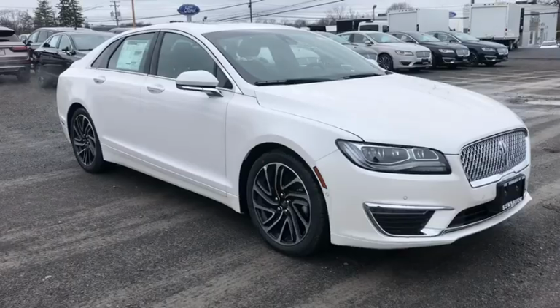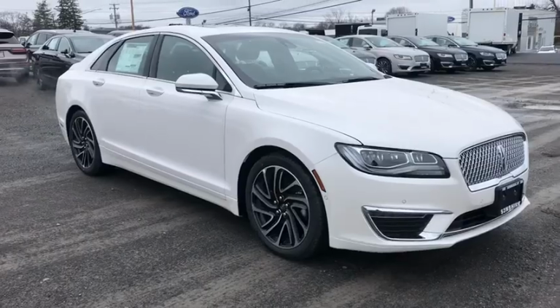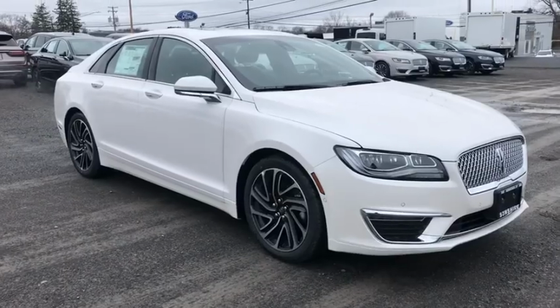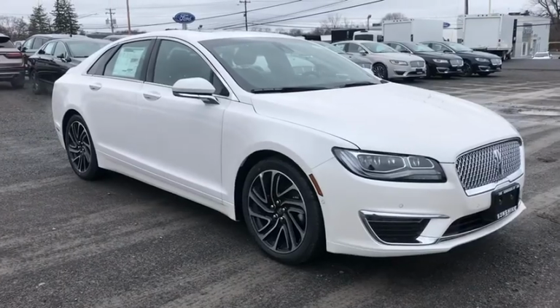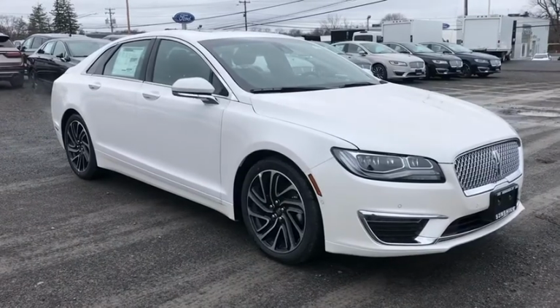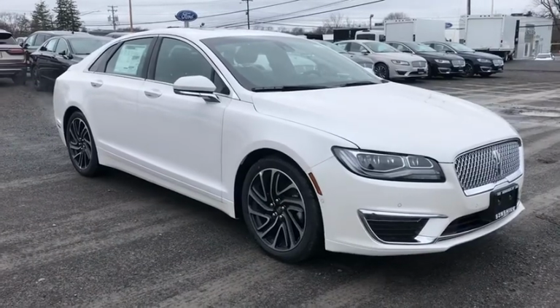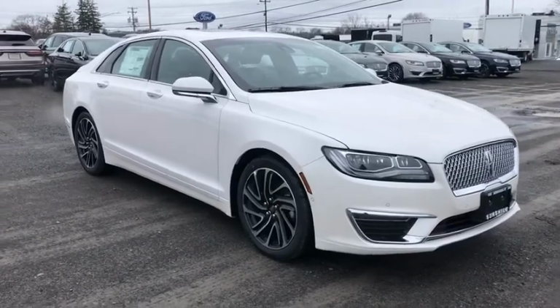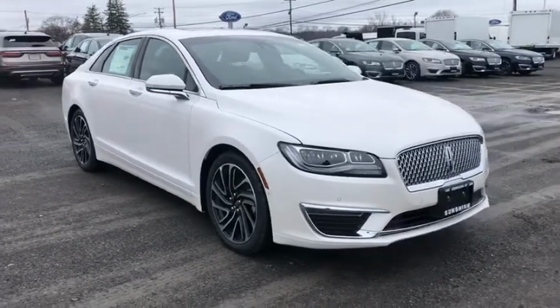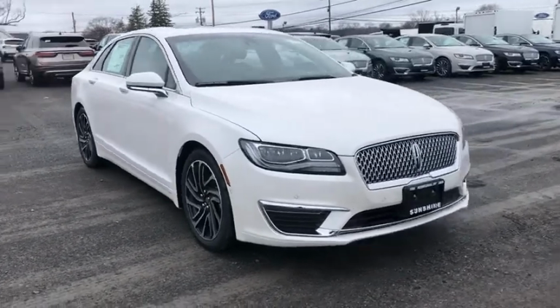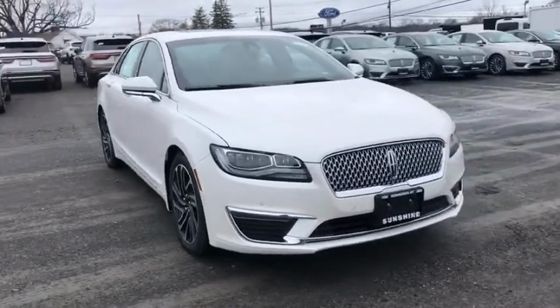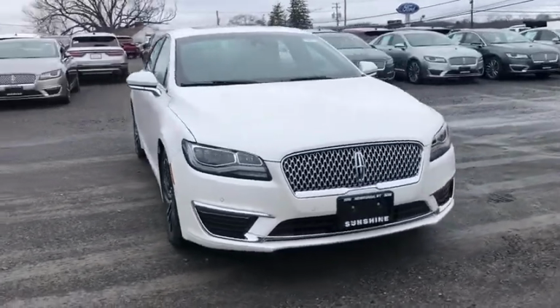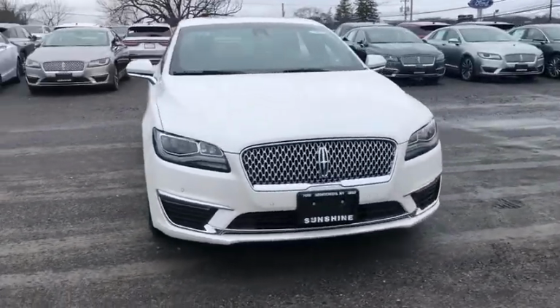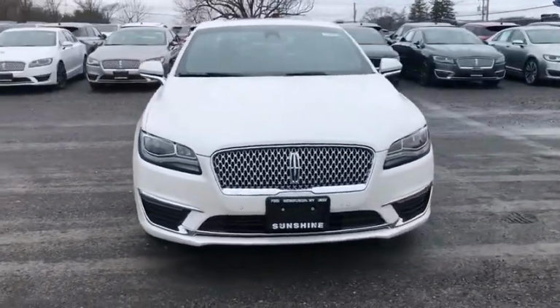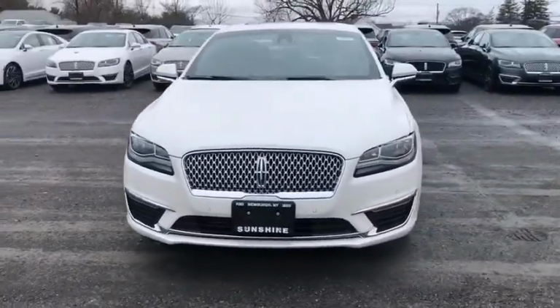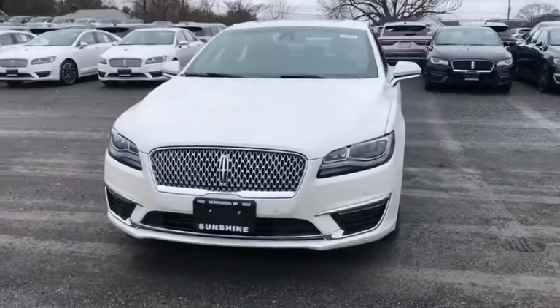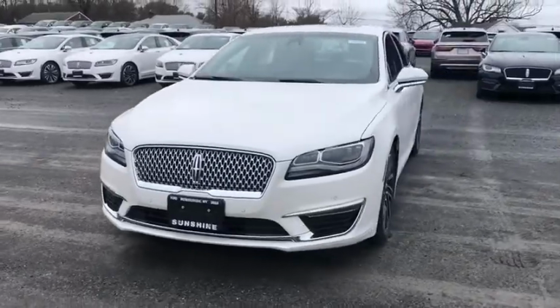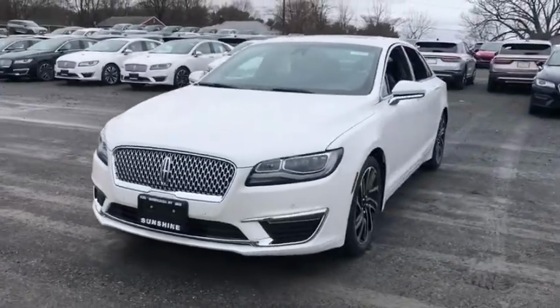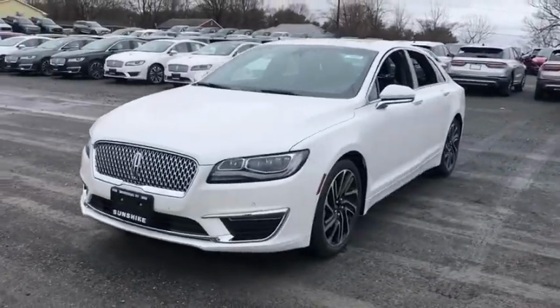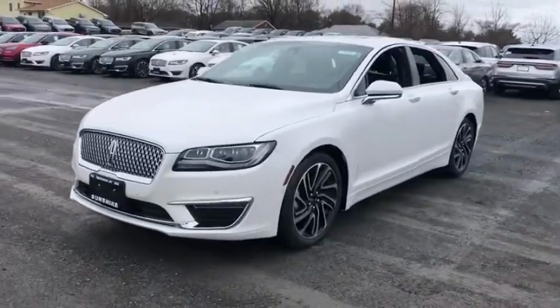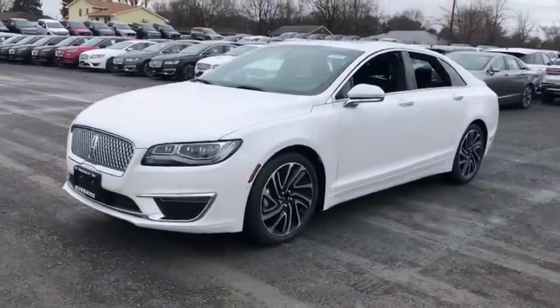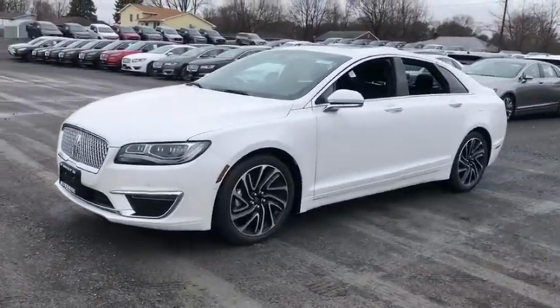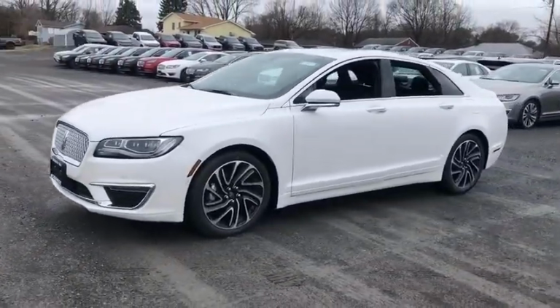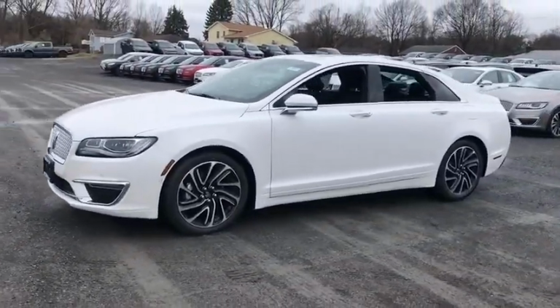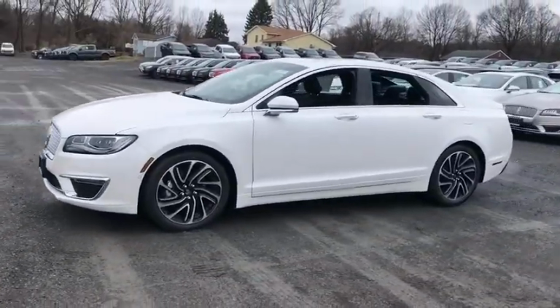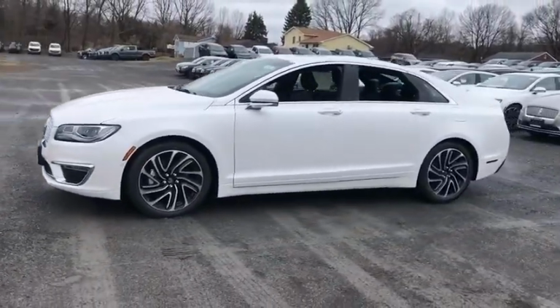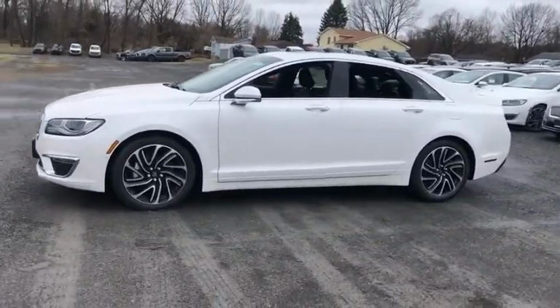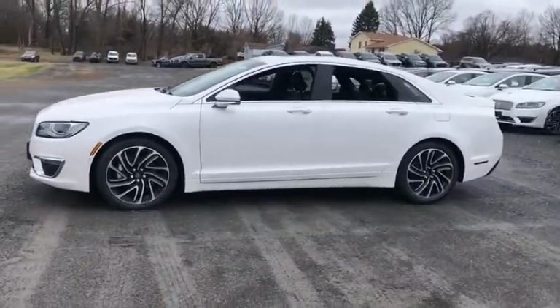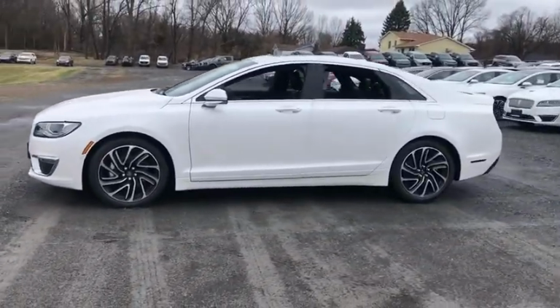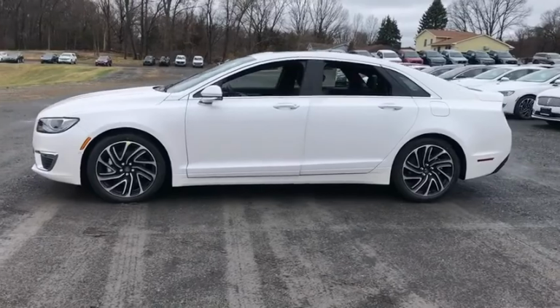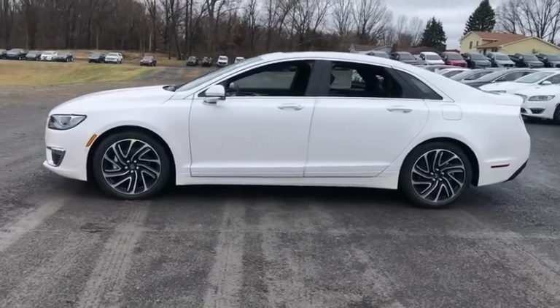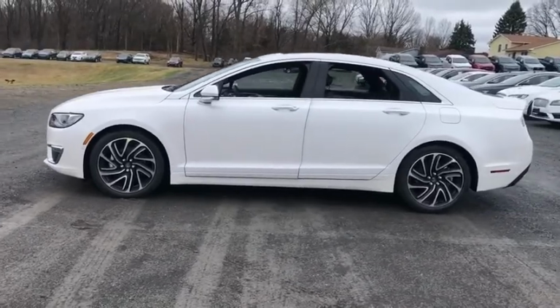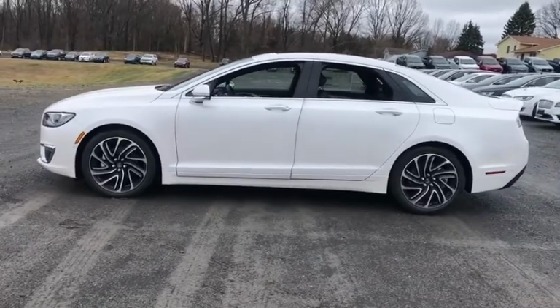Take a ride in the 2020 Lincoln MKZ with sharp angles, sleek lines, and a sculpted body. The Lincoln MKZ has an impressive stance and a dynamic design.